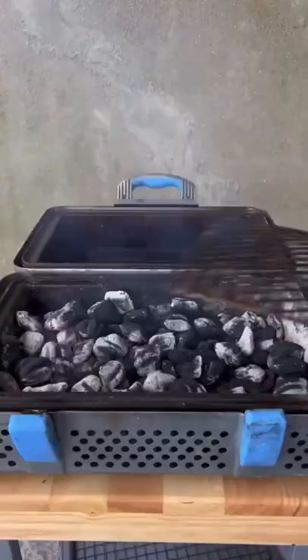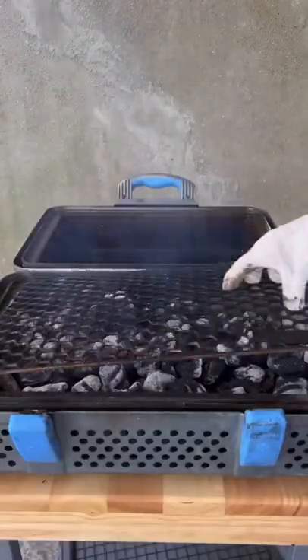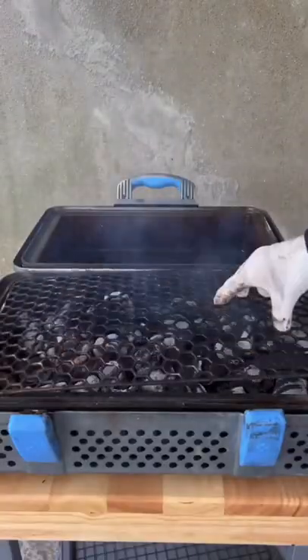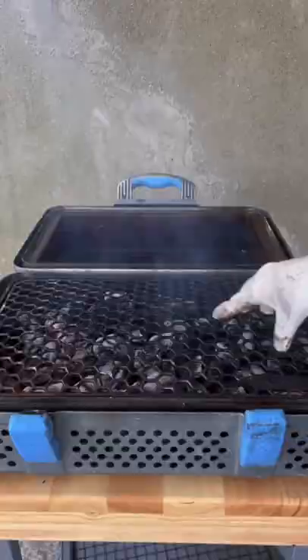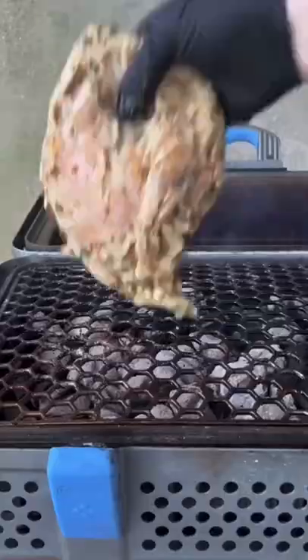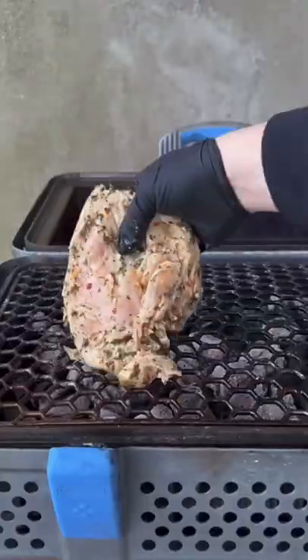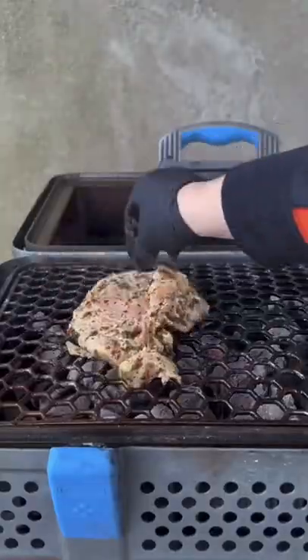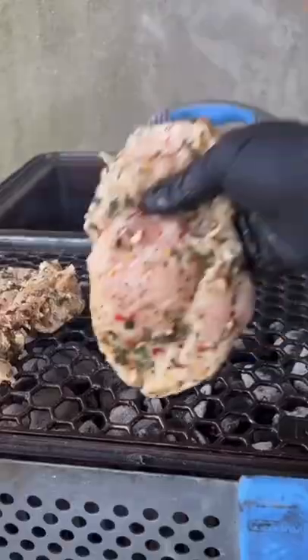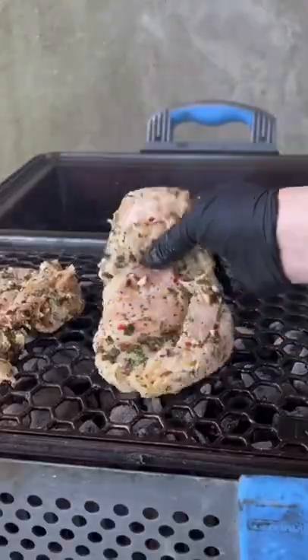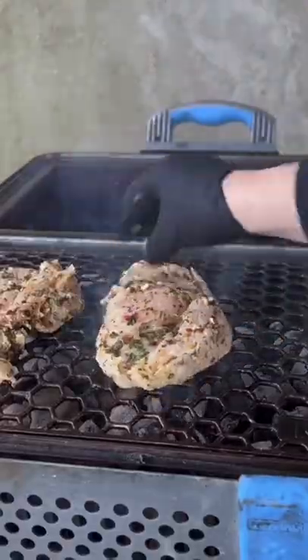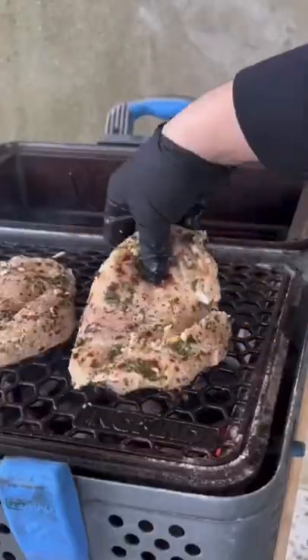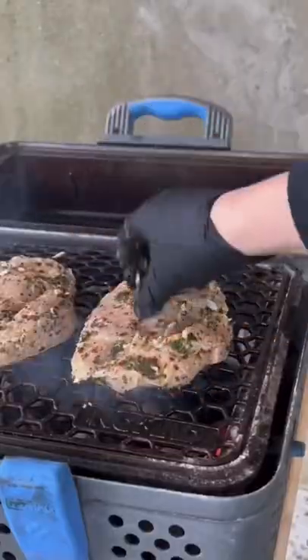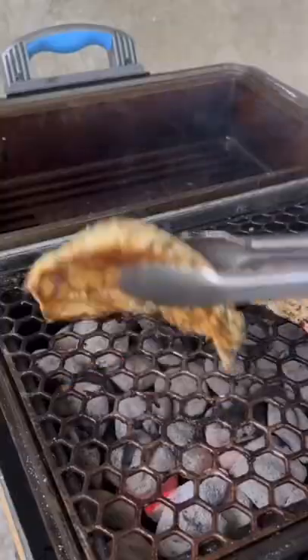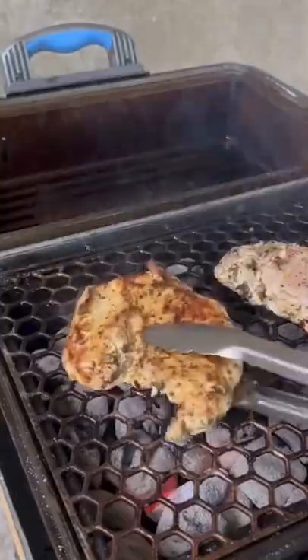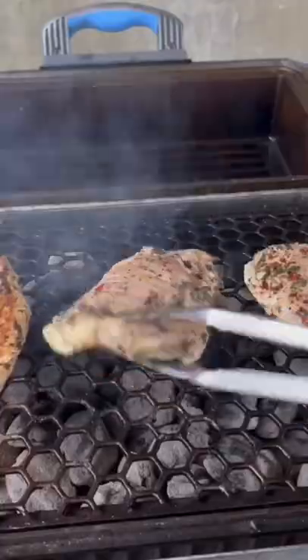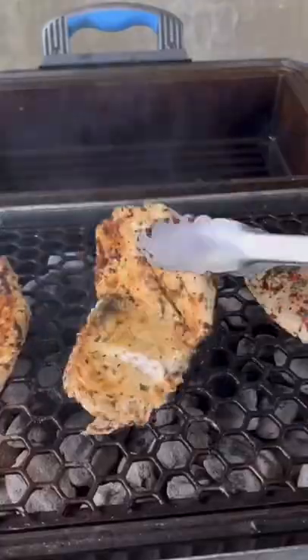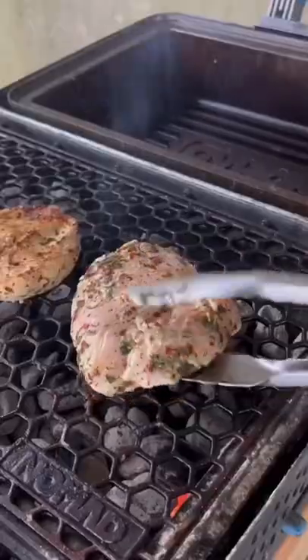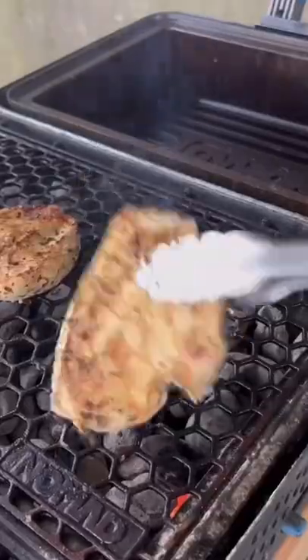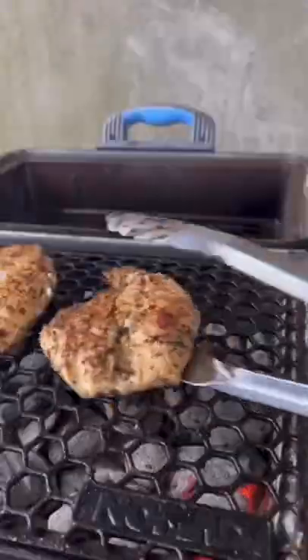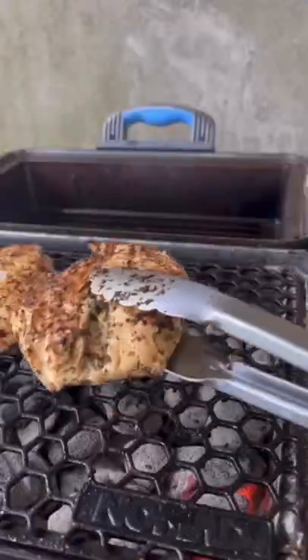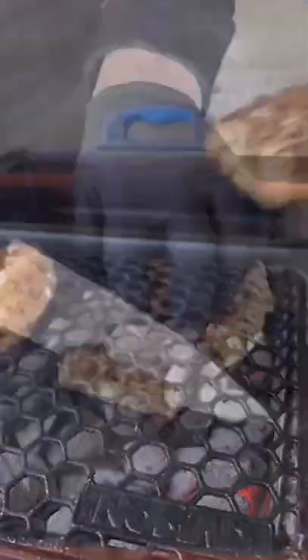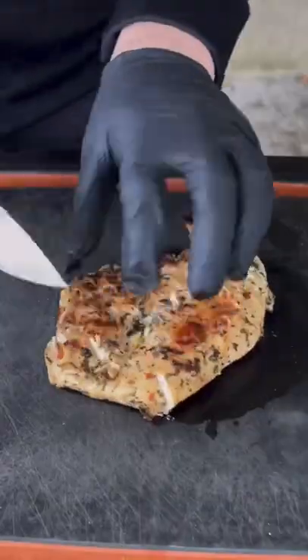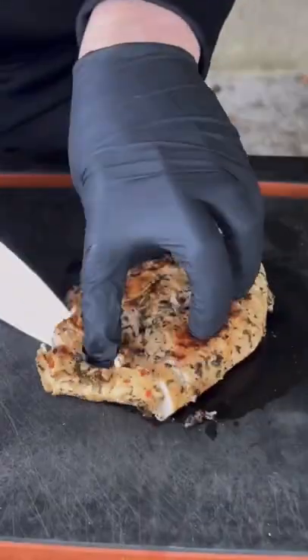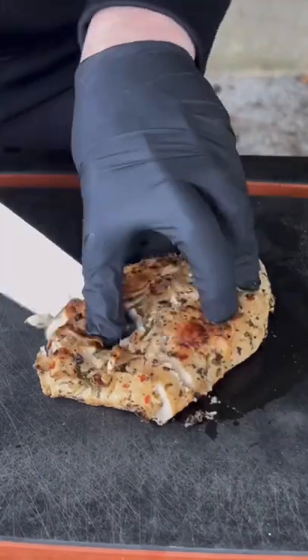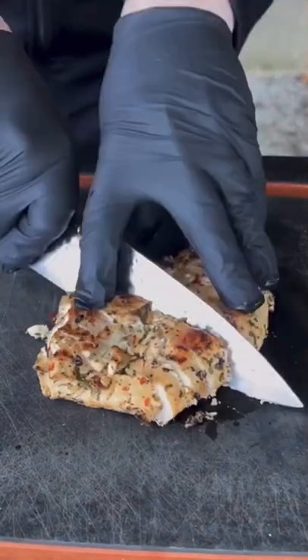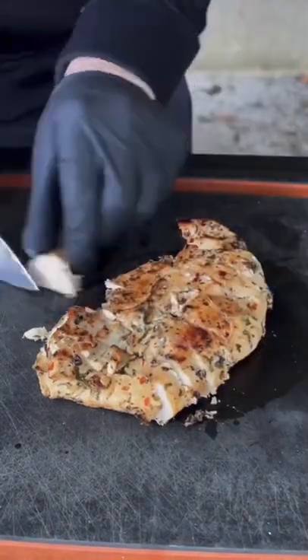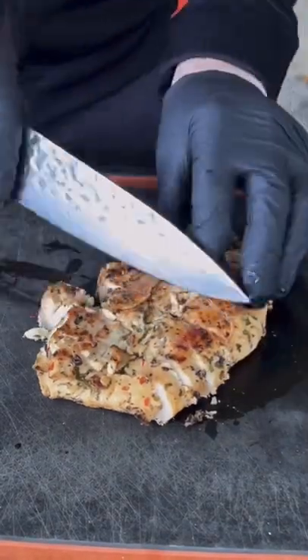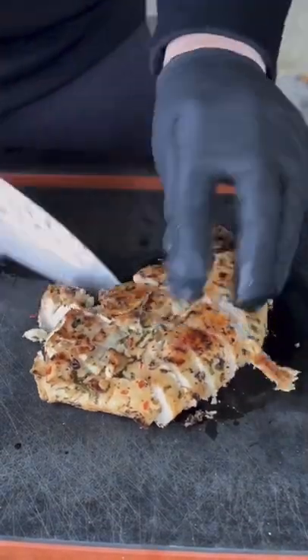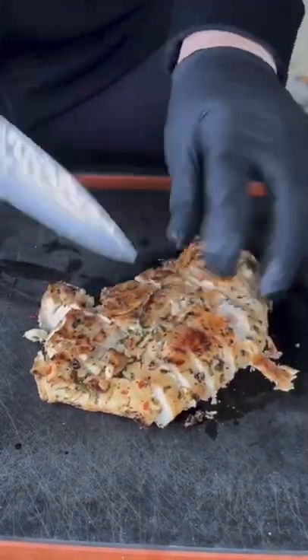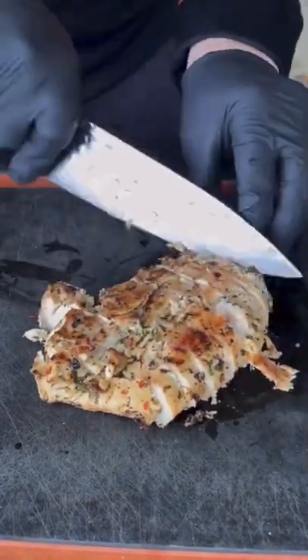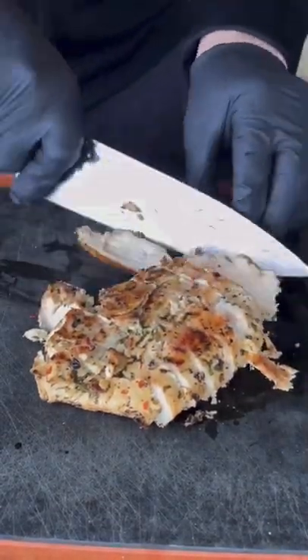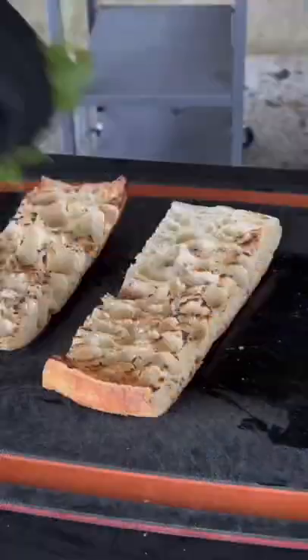Go ahead and get those coals down, grilling our chicken breasts for about three to four minutes, flipping it, and keep repeating until you reach 165 degrees internal temperature.